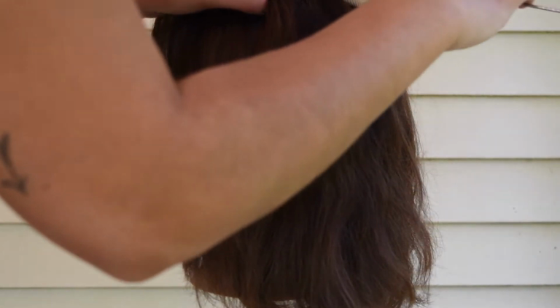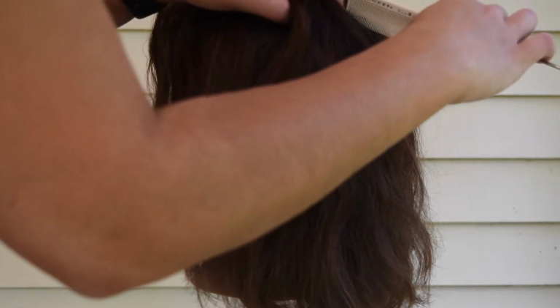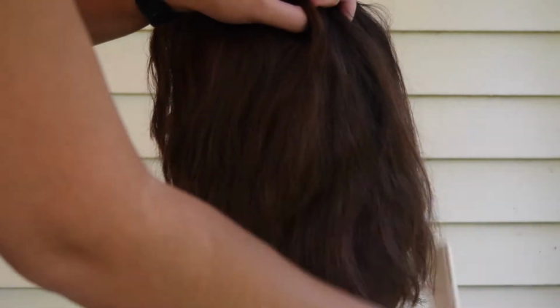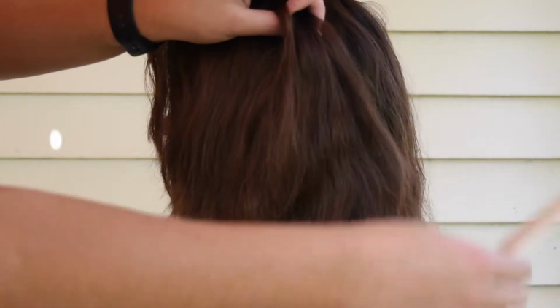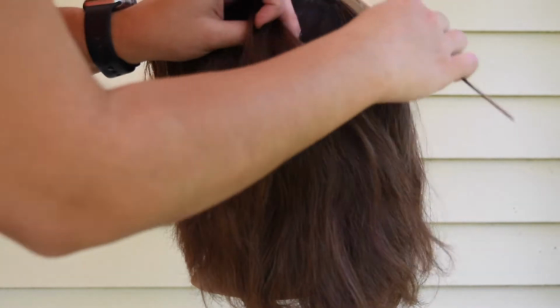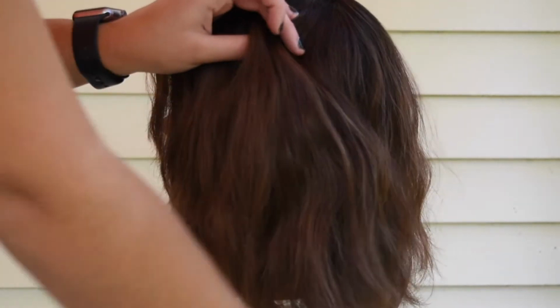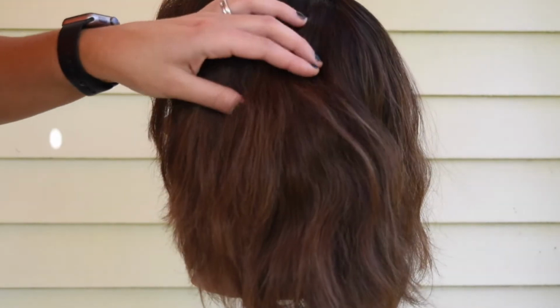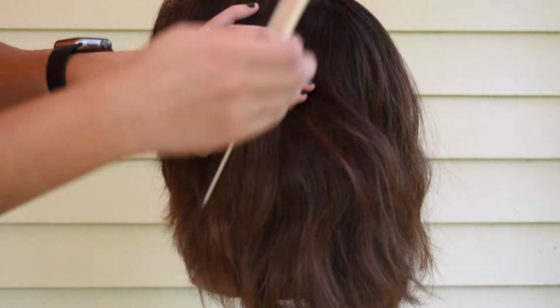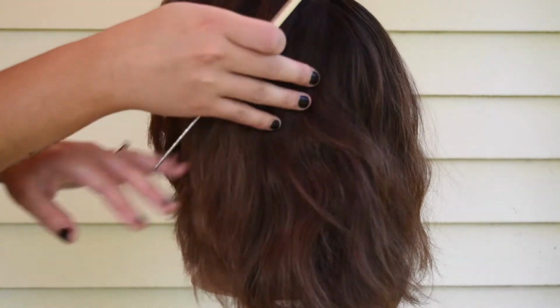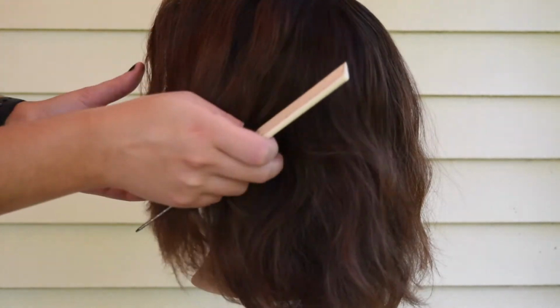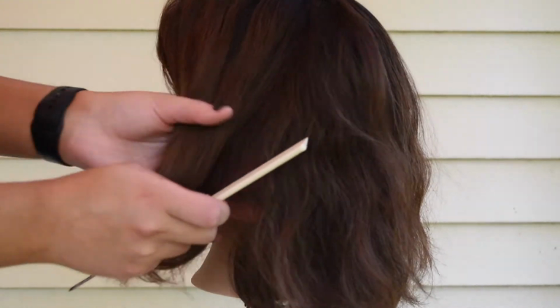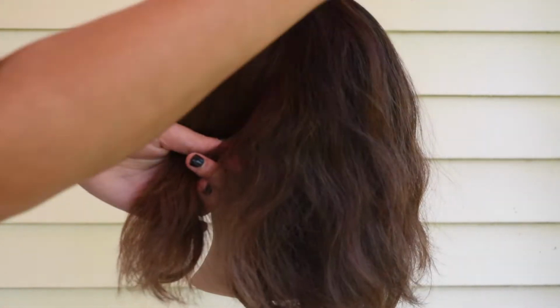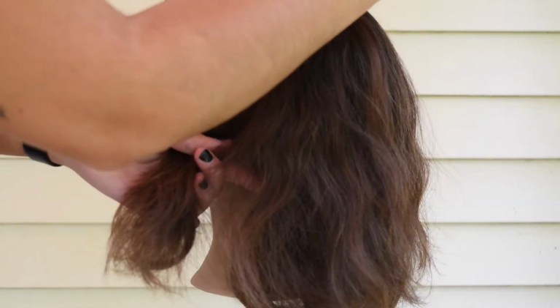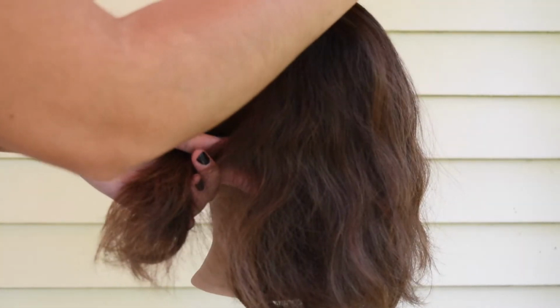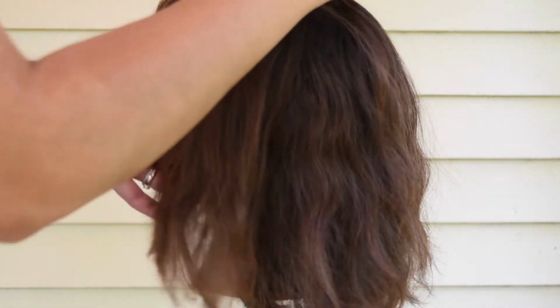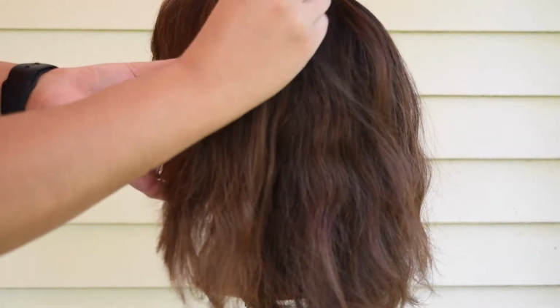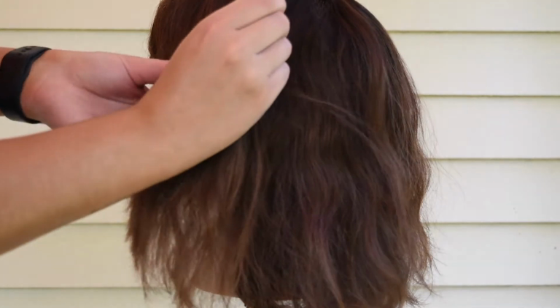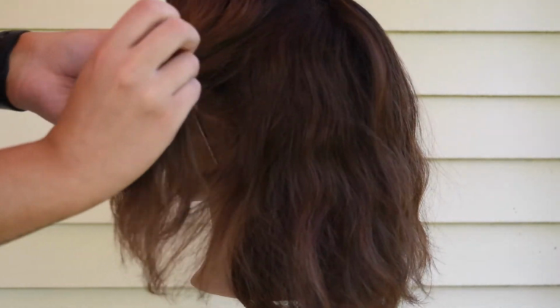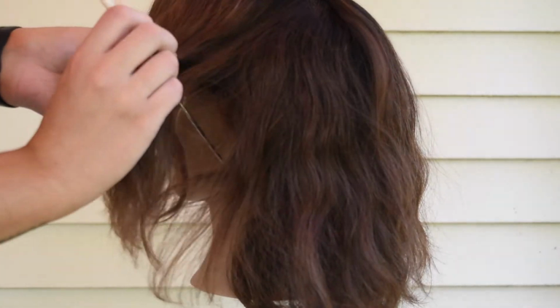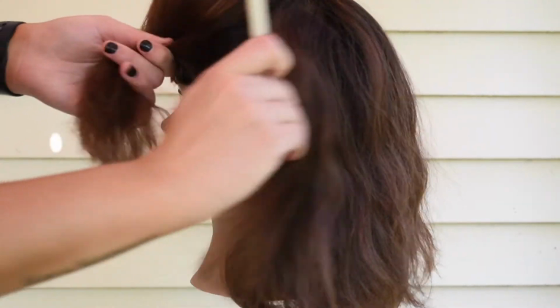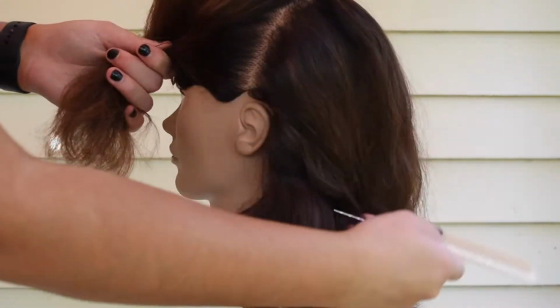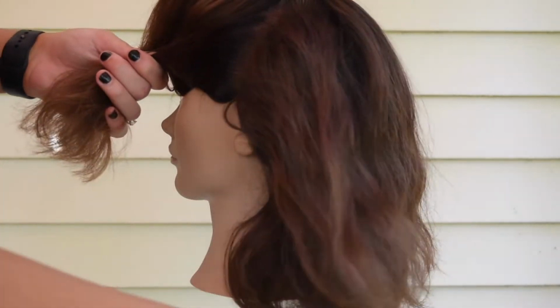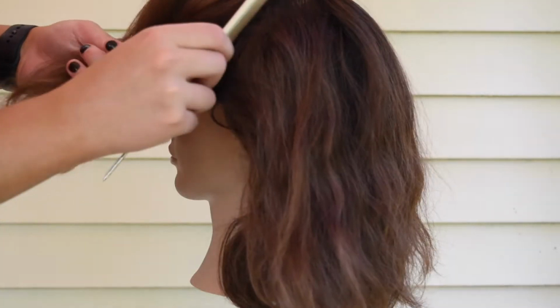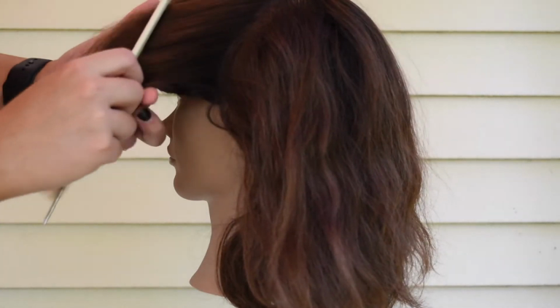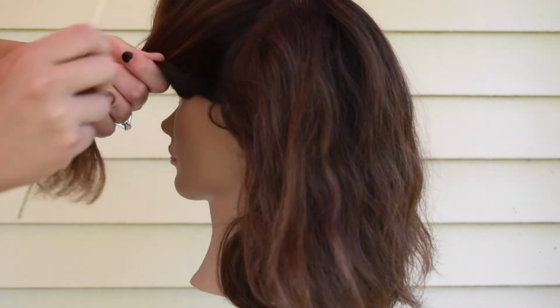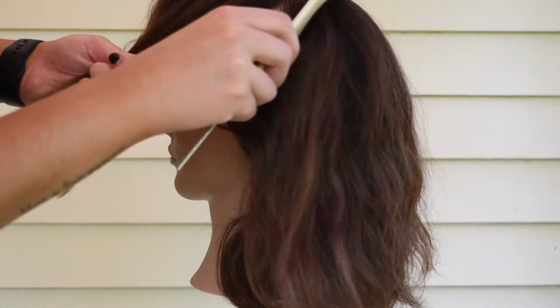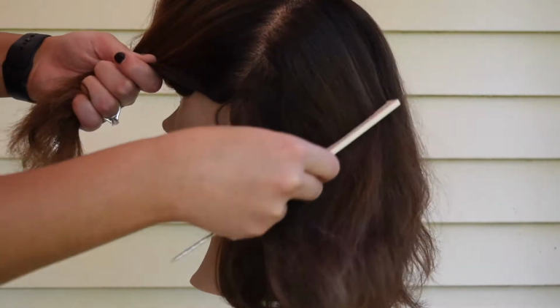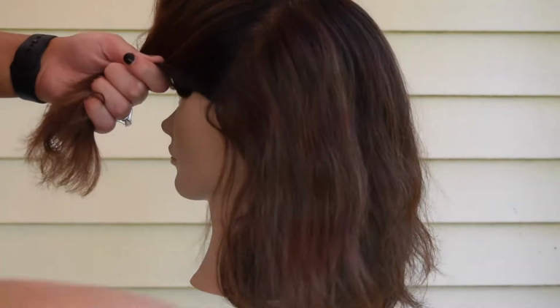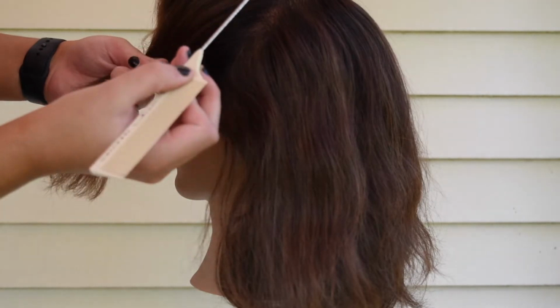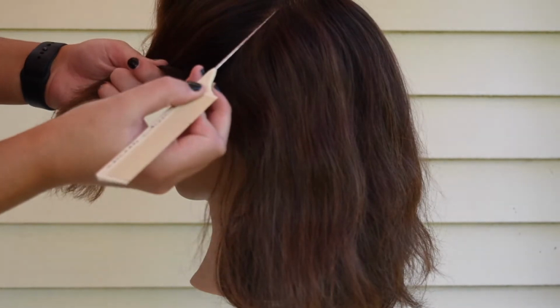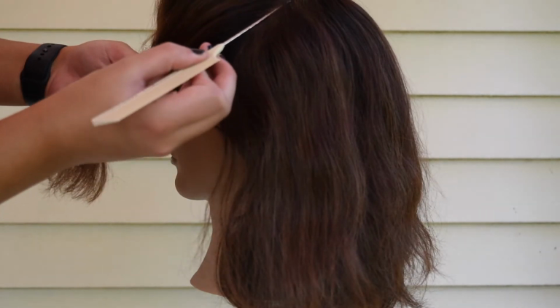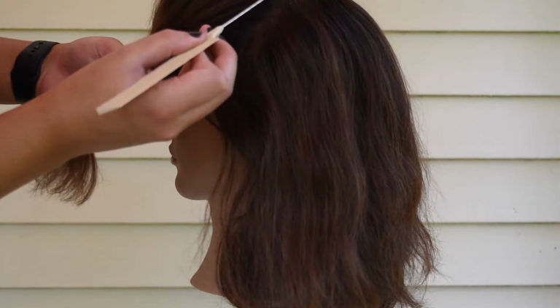I like to show you guys how I do my balayage and how I customize it. I change it up a little bit for everybody, but essentially this is one of my favorite techniques.